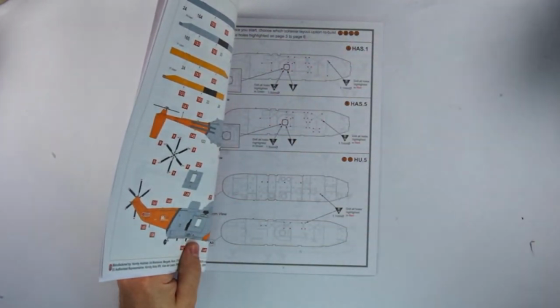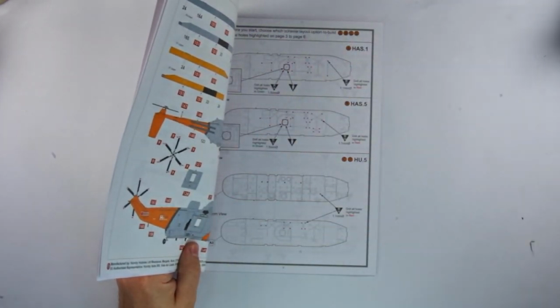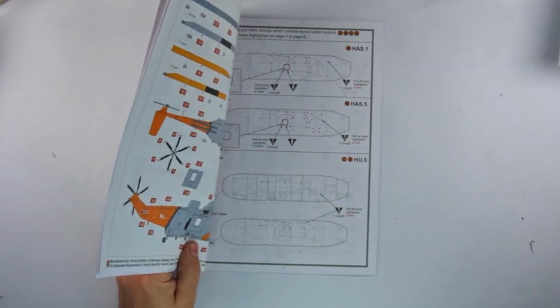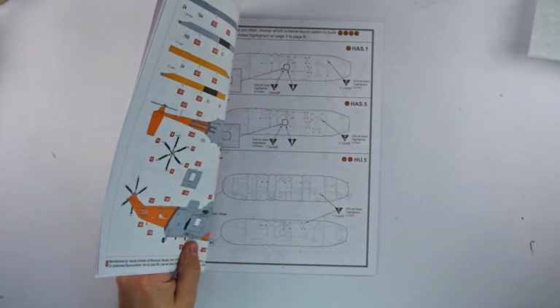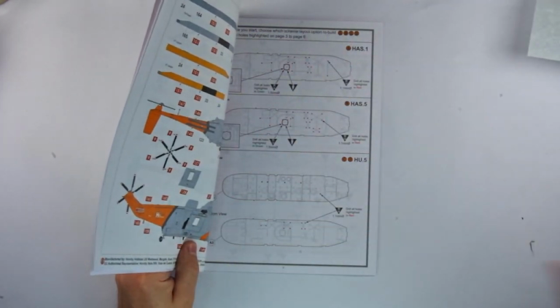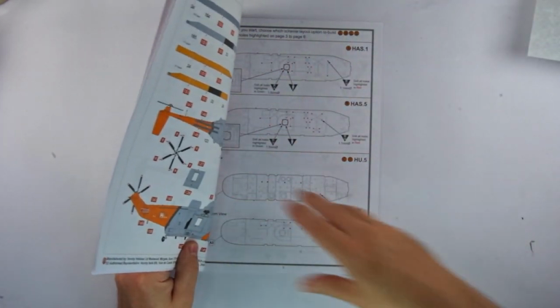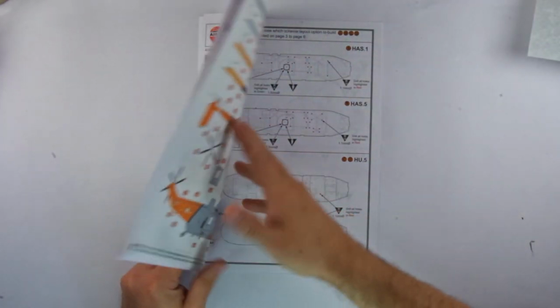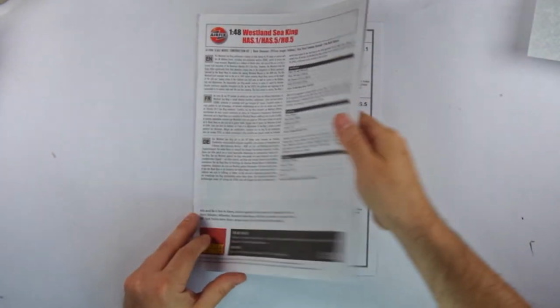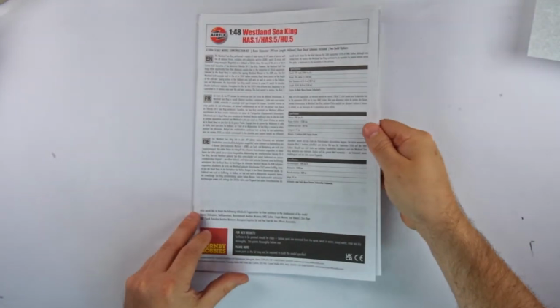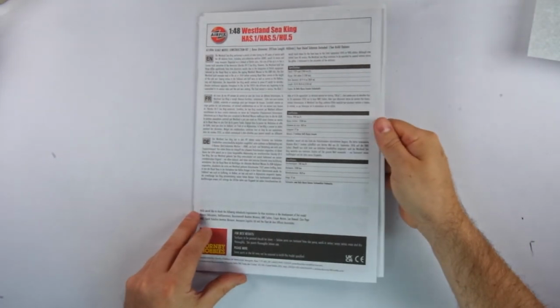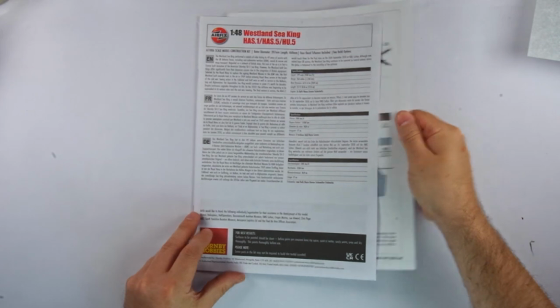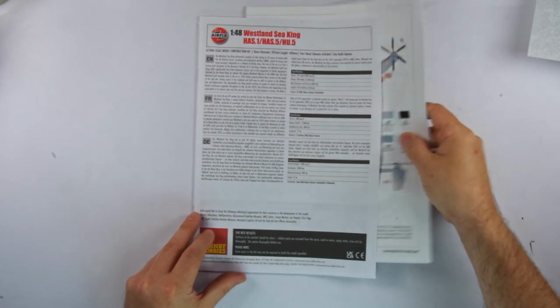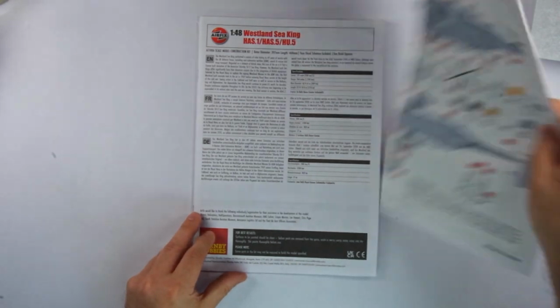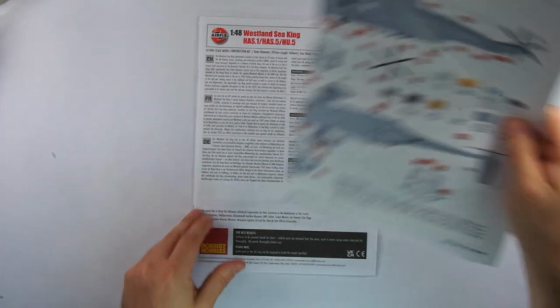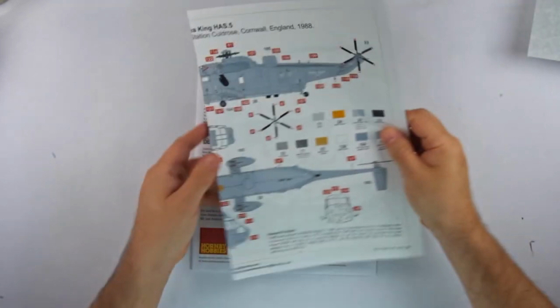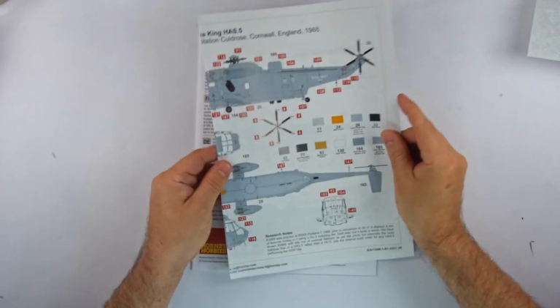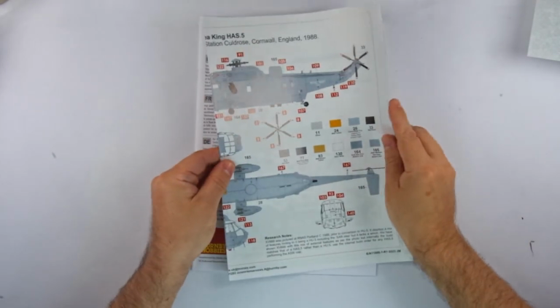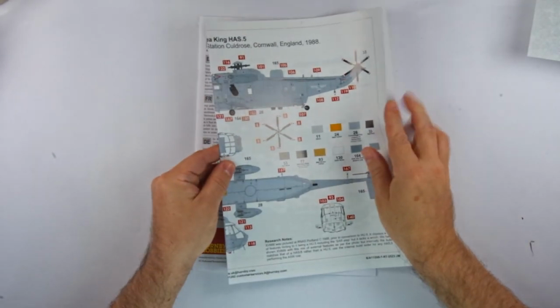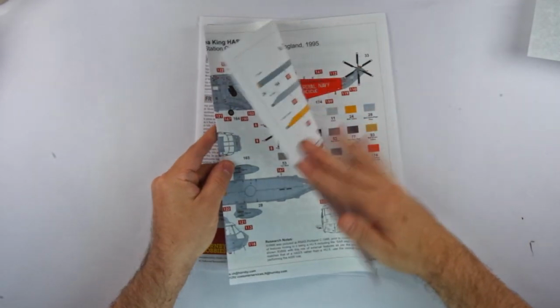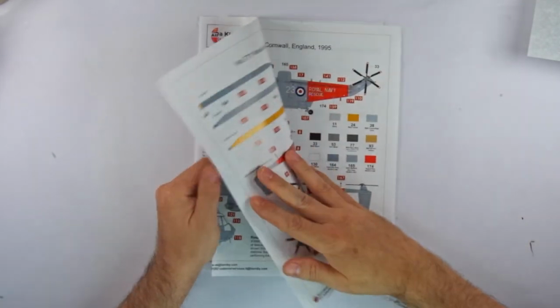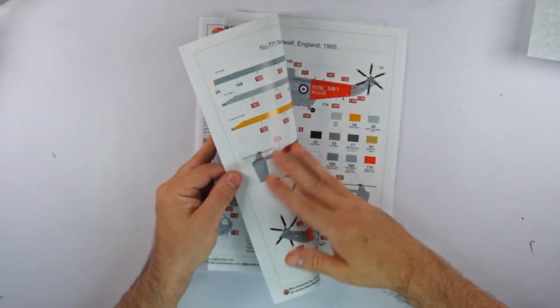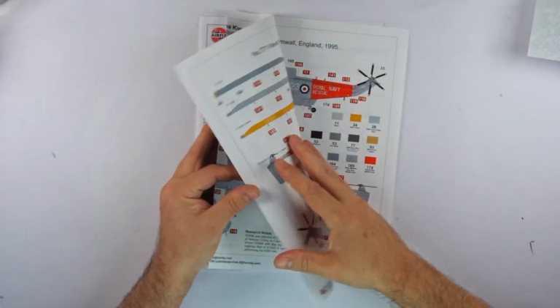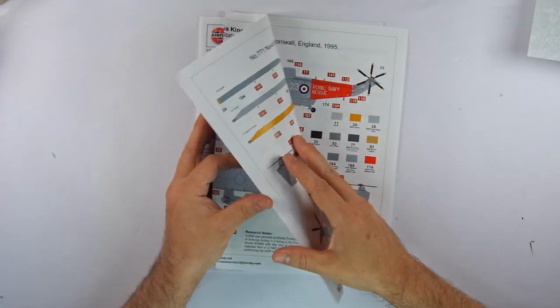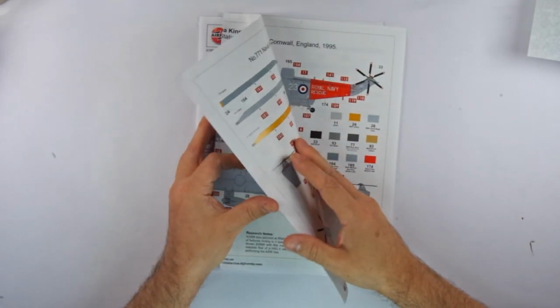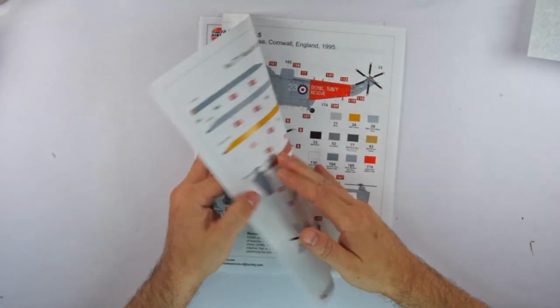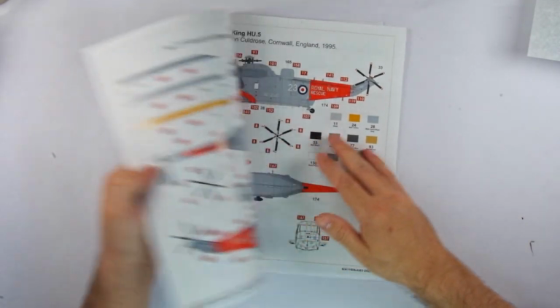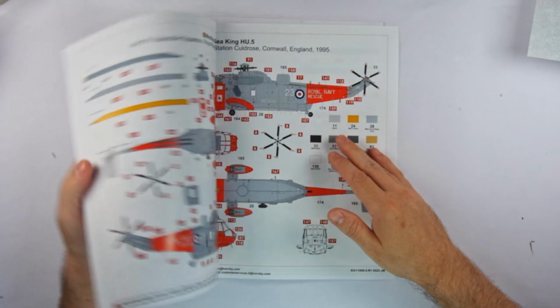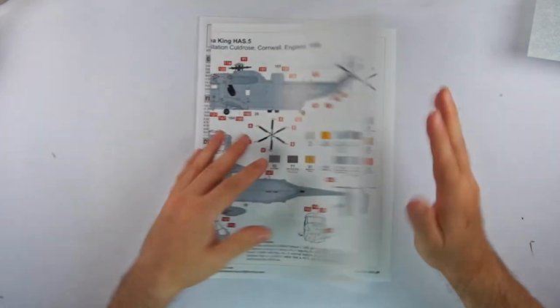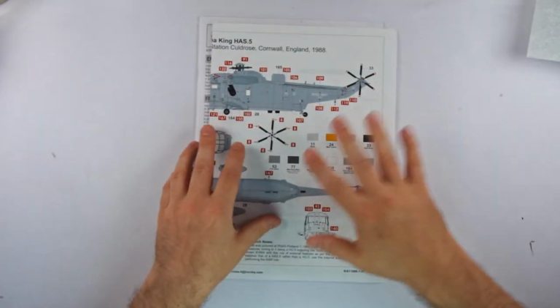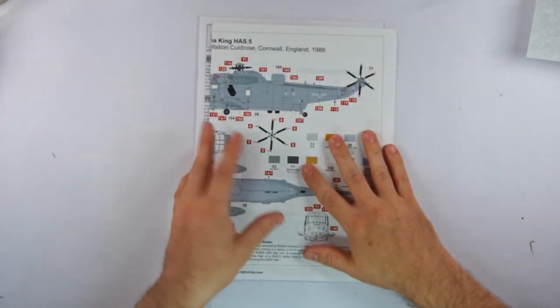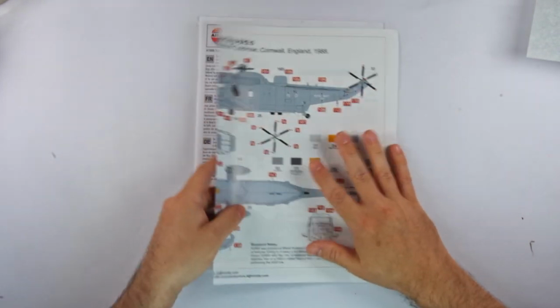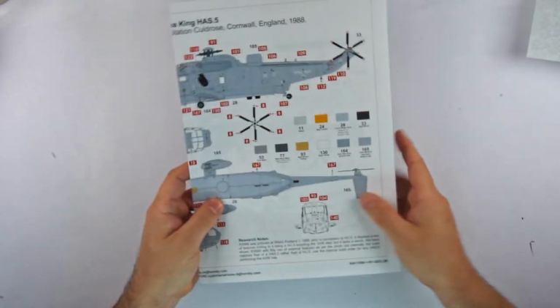Also slipped inside the instructions are the familiar and very welcome separate and full-colour glossy painting and decaling guides. More on those in a while.